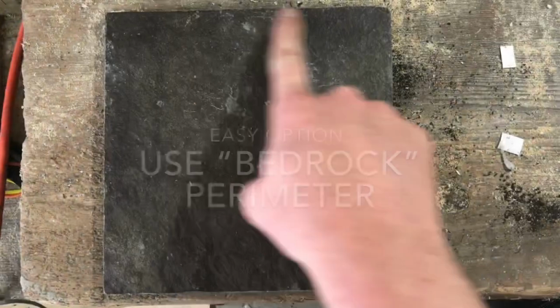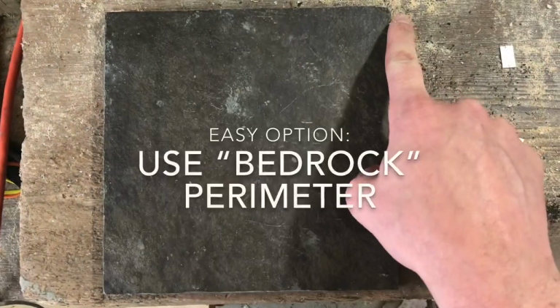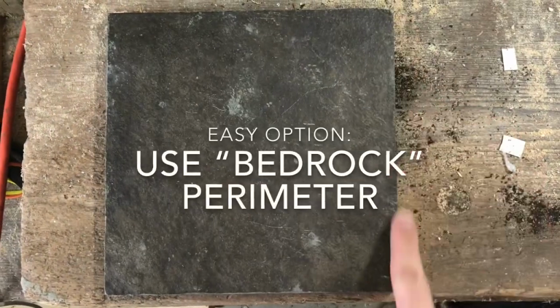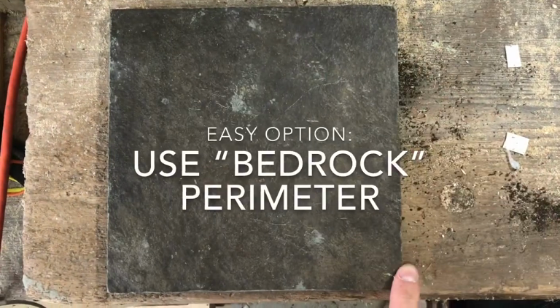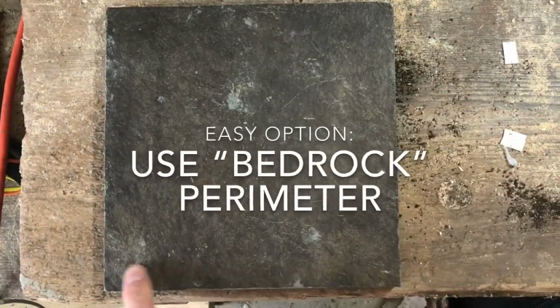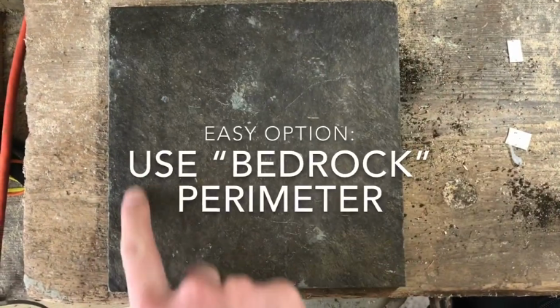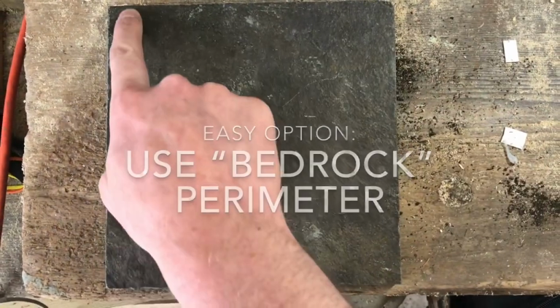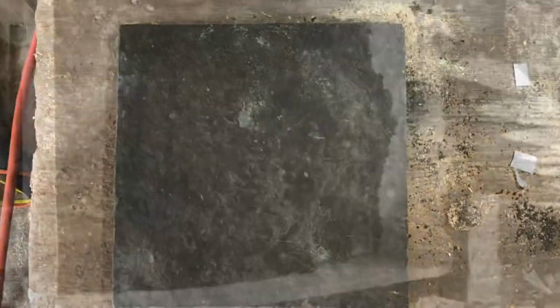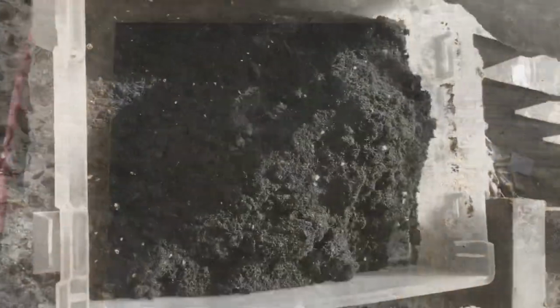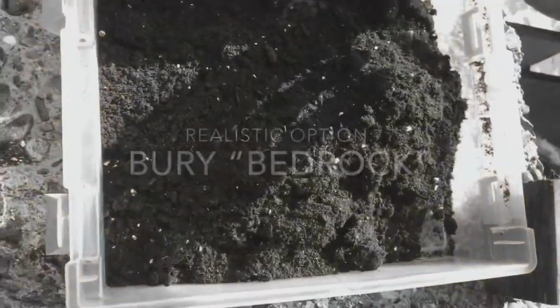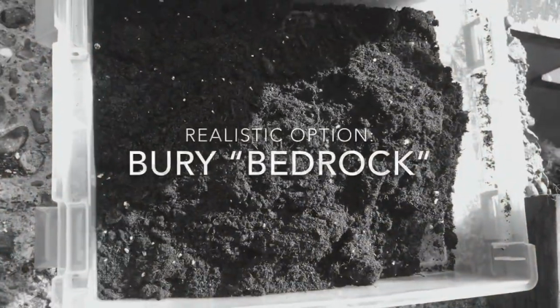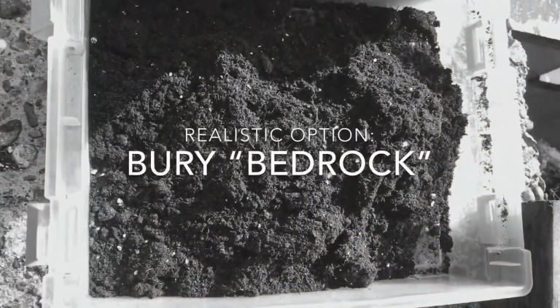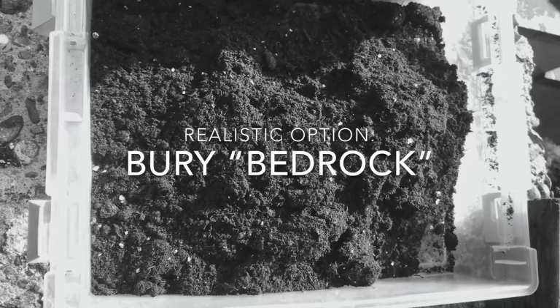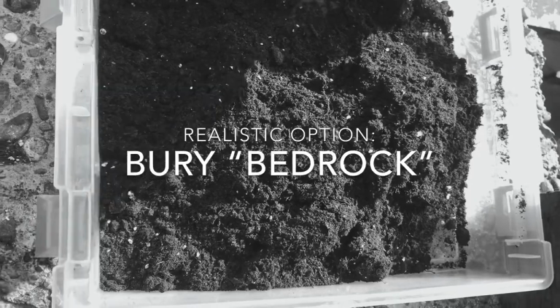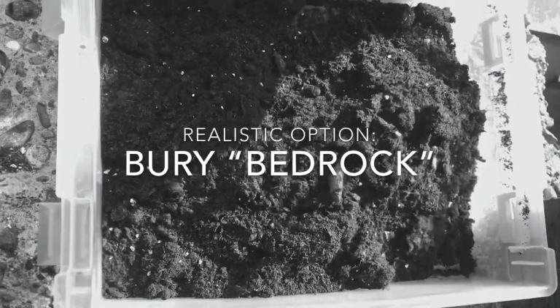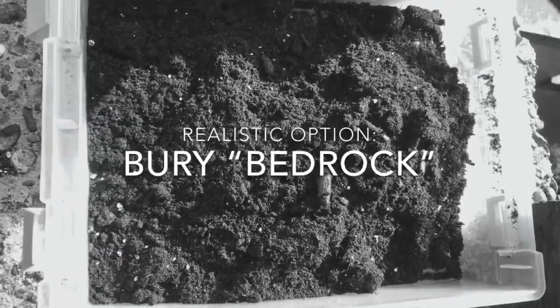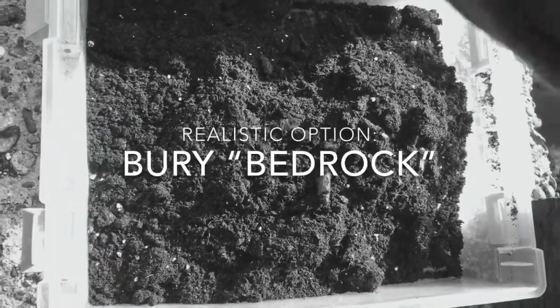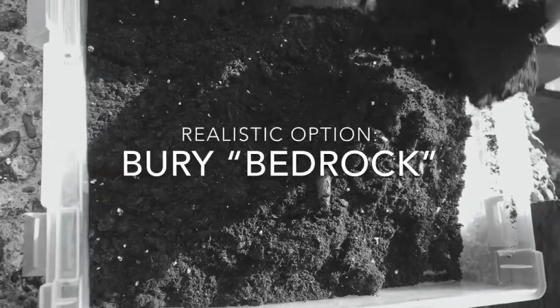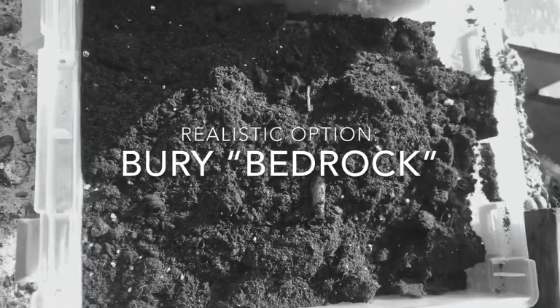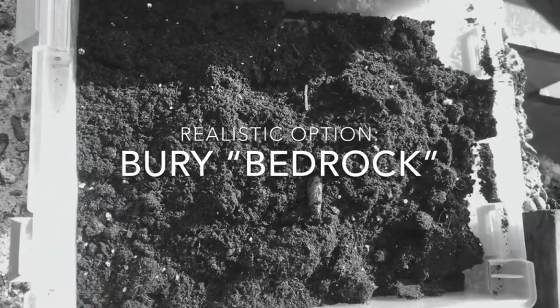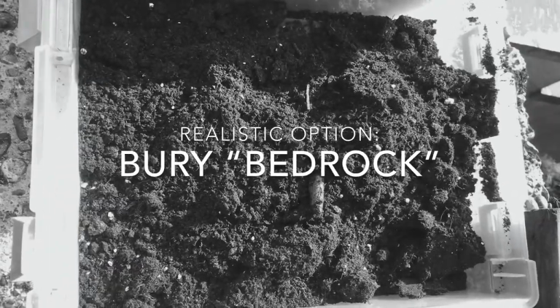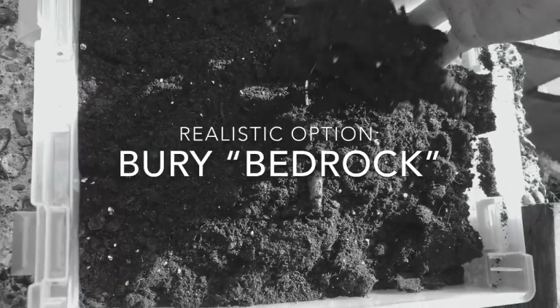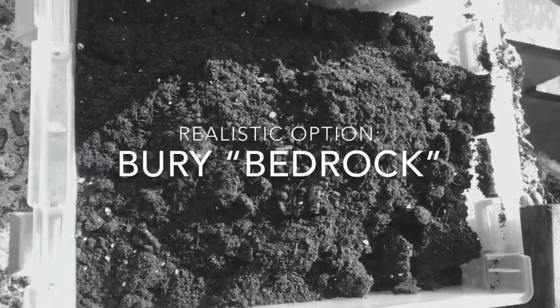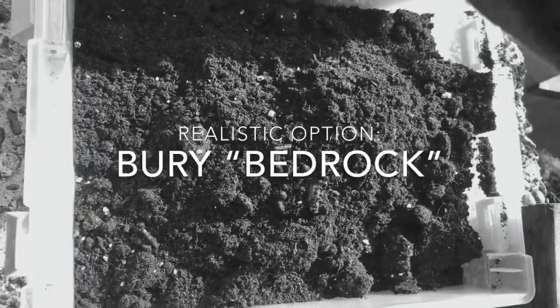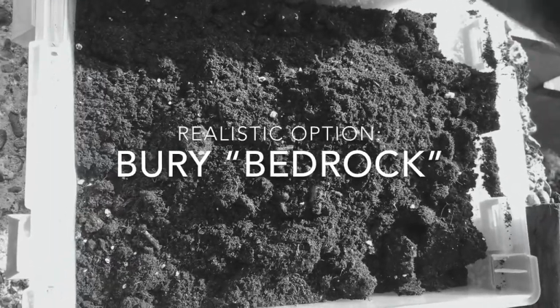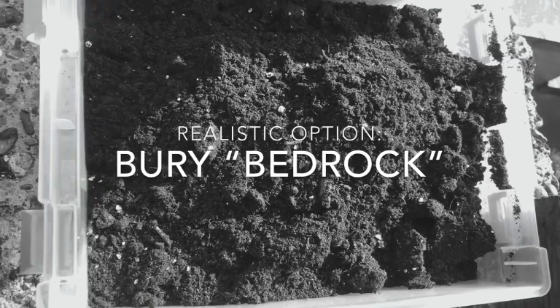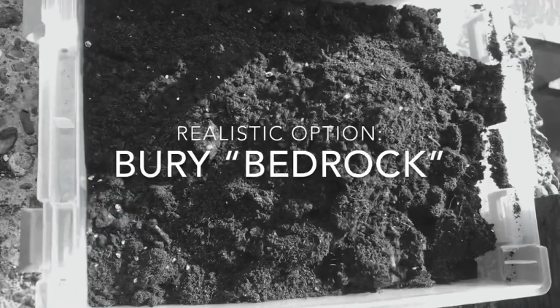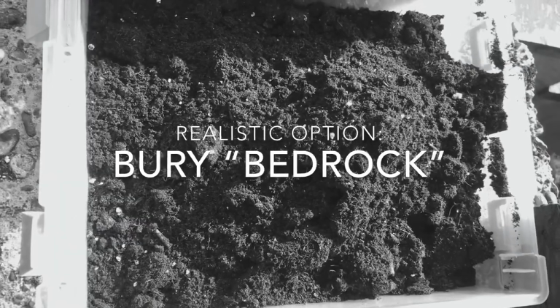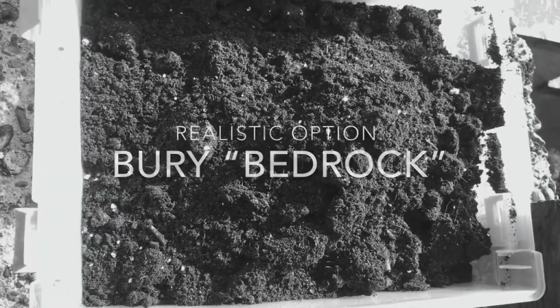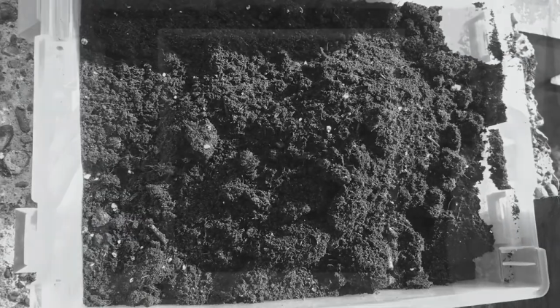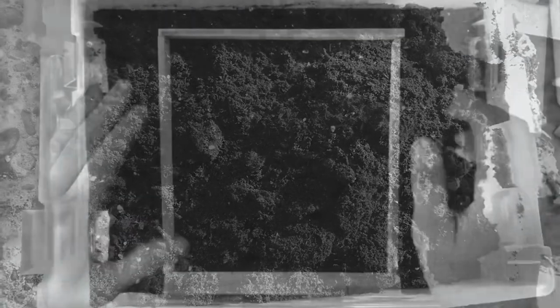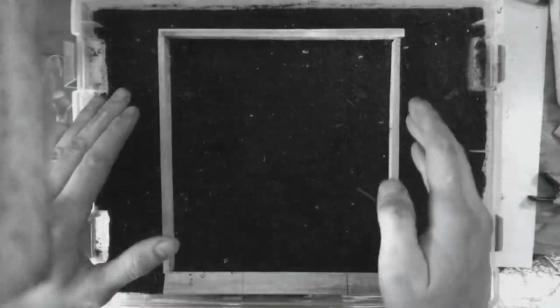Here's a piece of bedrock. You could build directly onto it, or you could bury it for a more realistic approach. The tricky thing here is going to be making sure you dig down to that bedrock, since it doesn't fill the container.